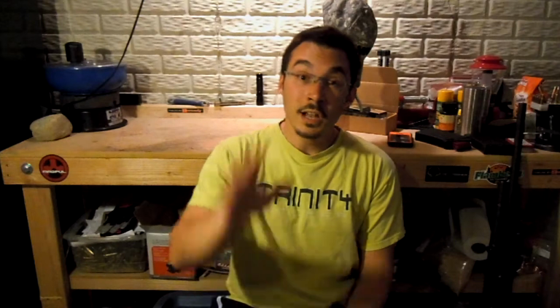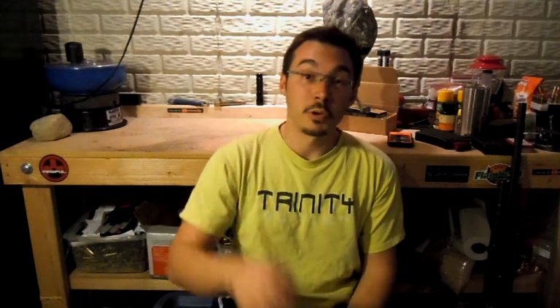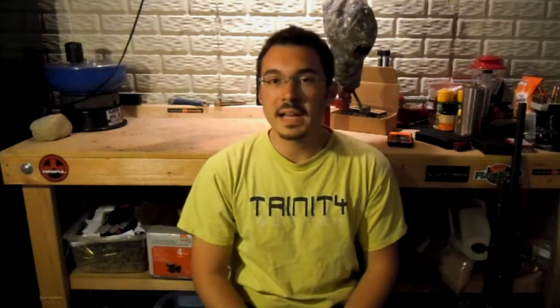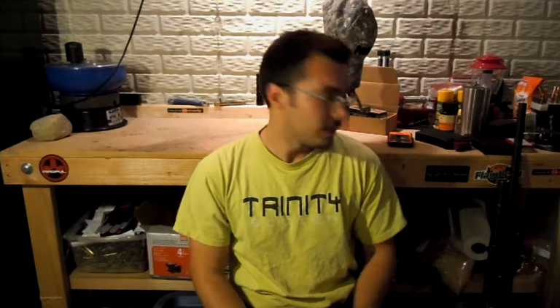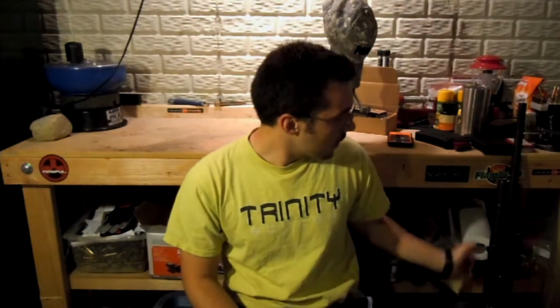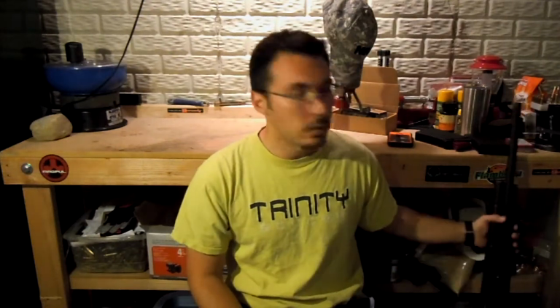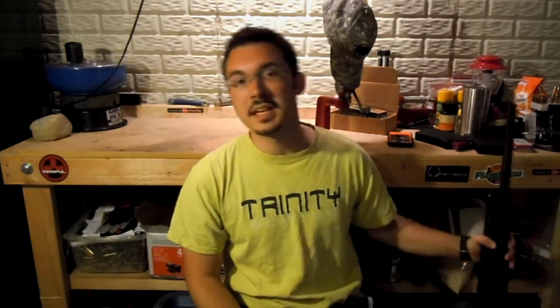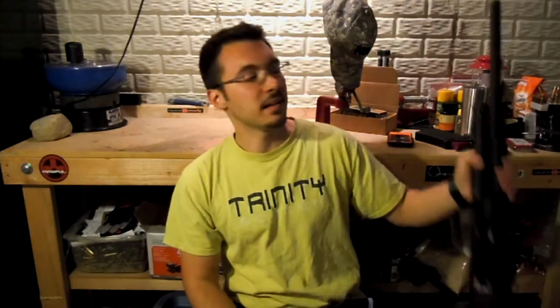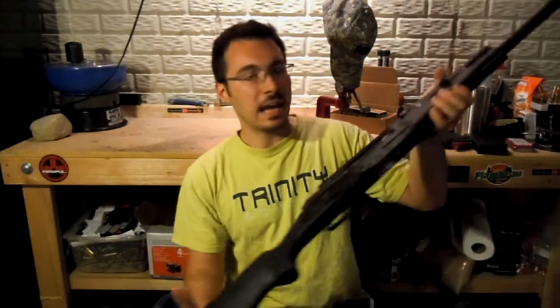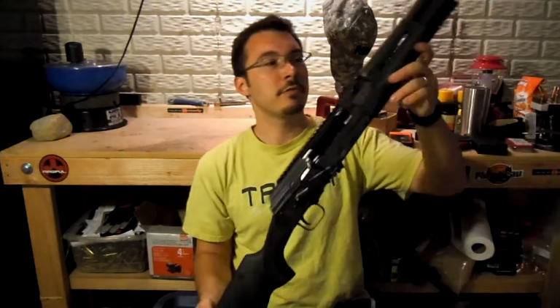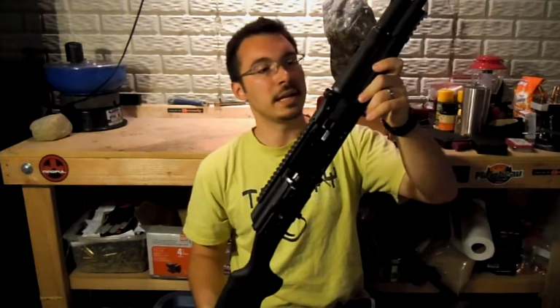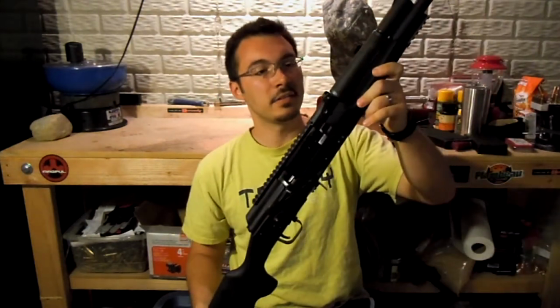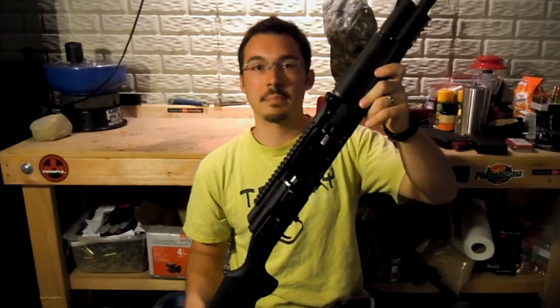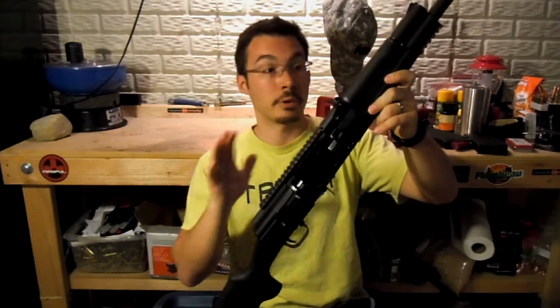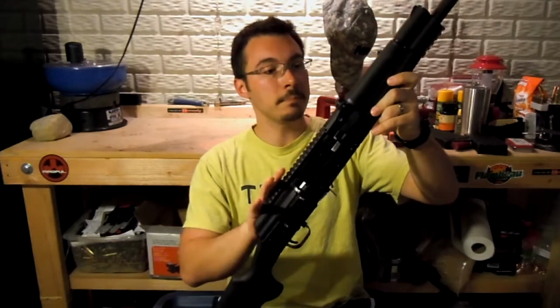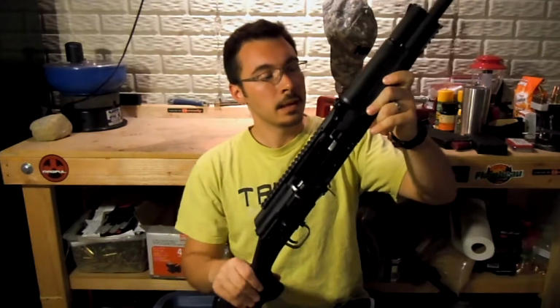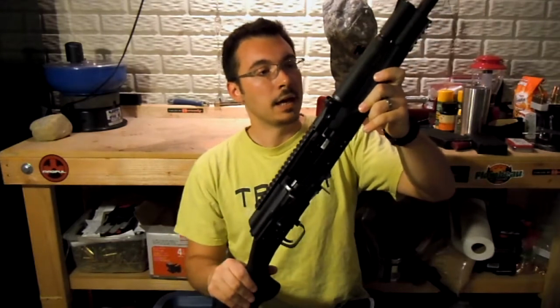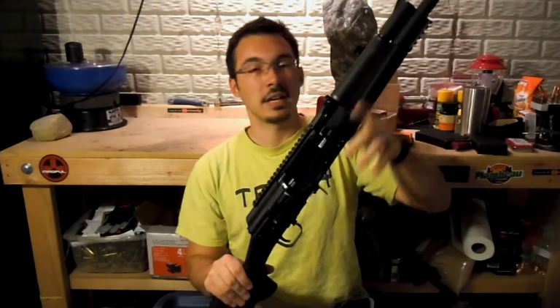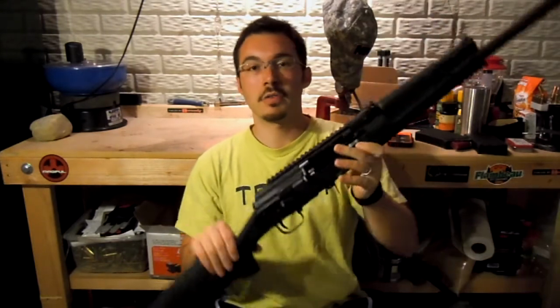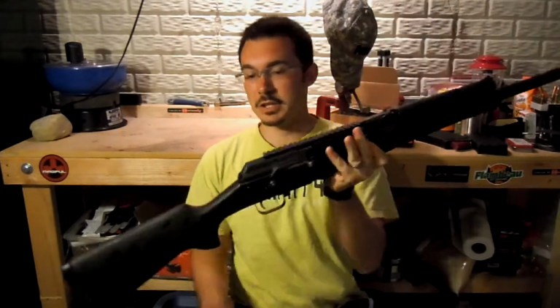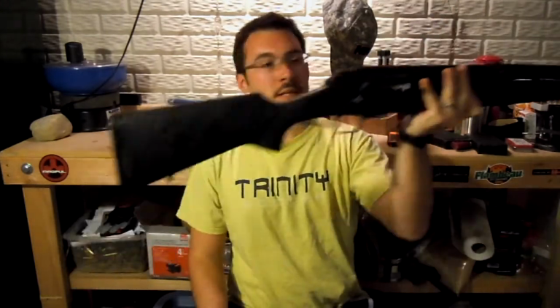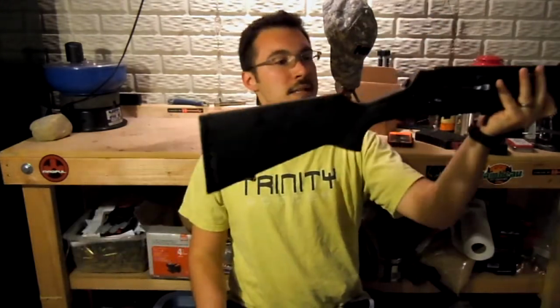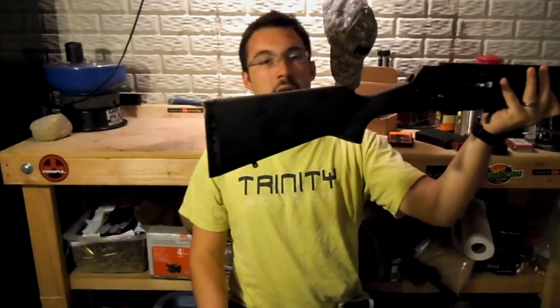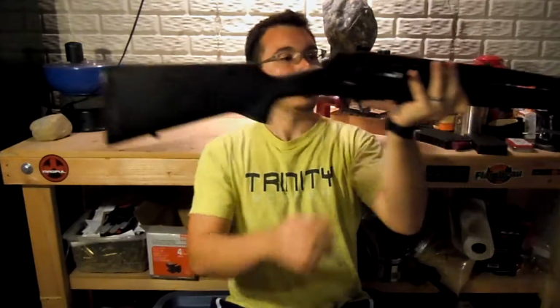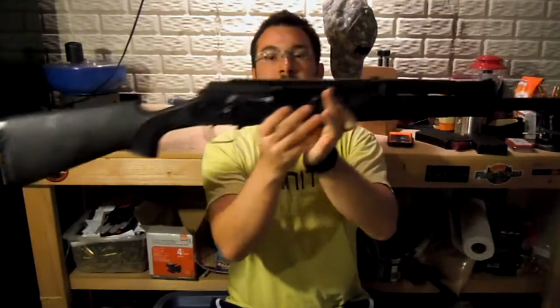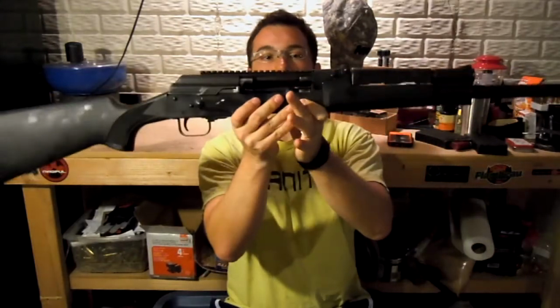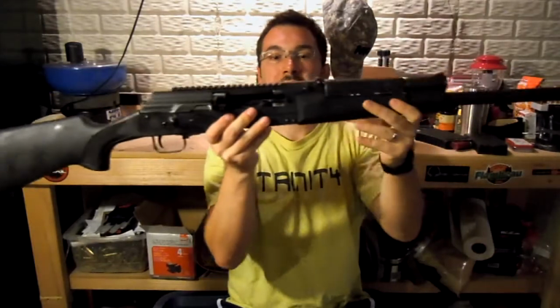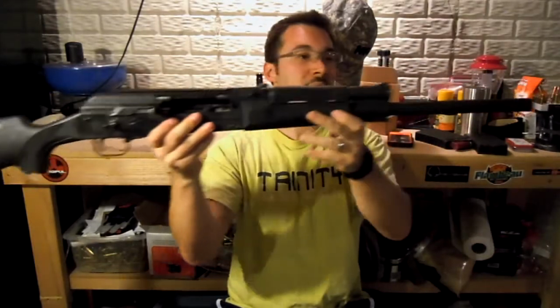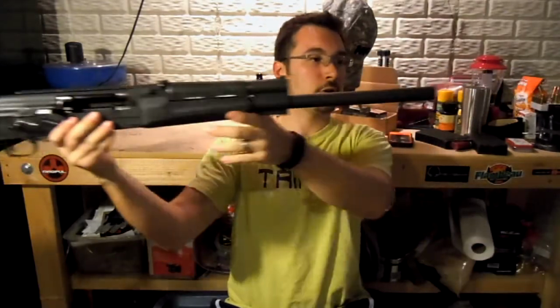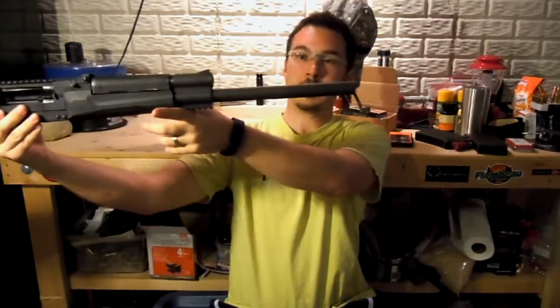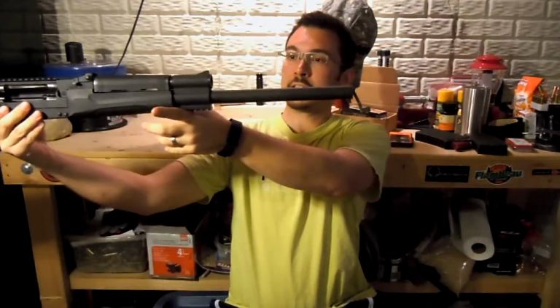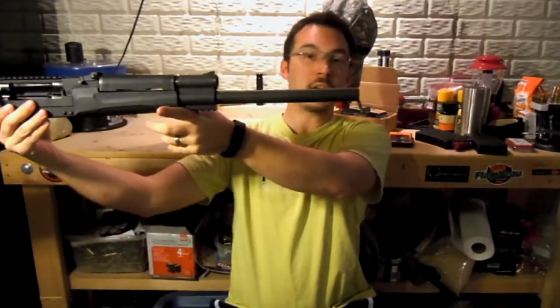Hello everyone, welcome back. Today we're going to take a look at the Catamount Fury 1. This is a 12 gauge semi-auto, 8K patterned shotgun.